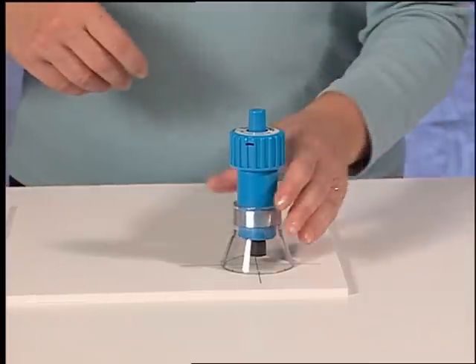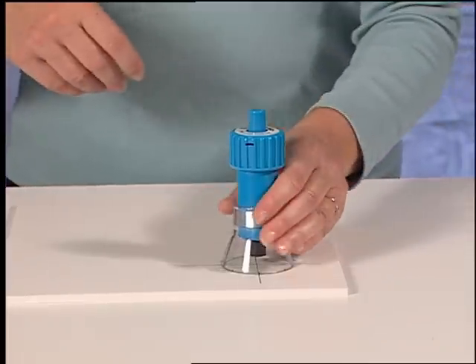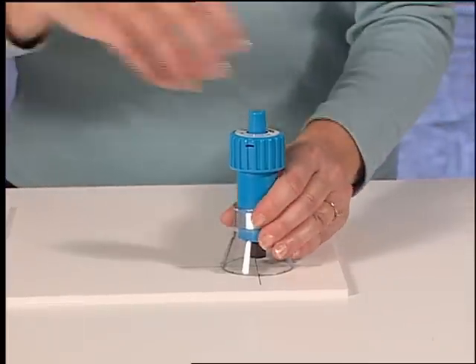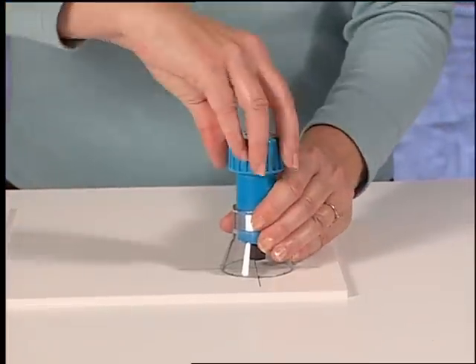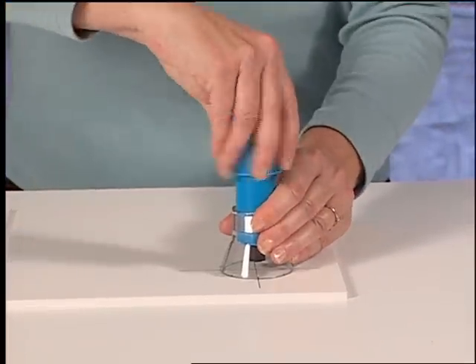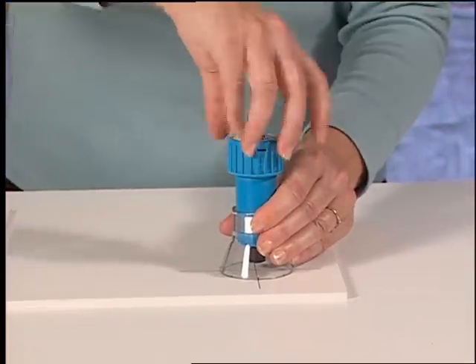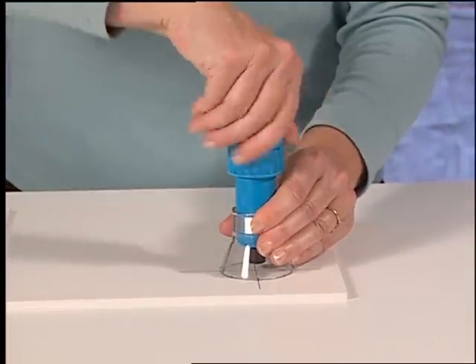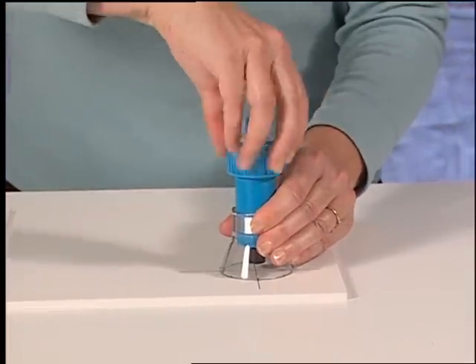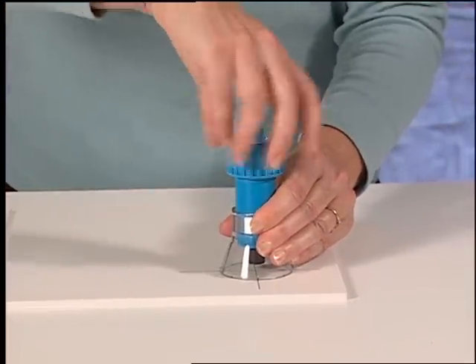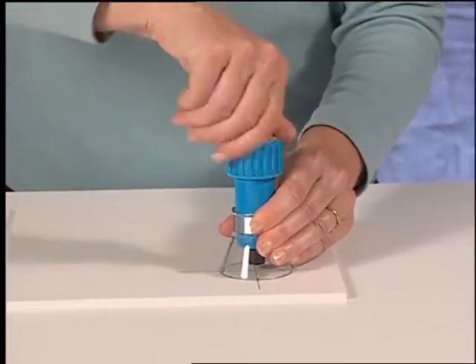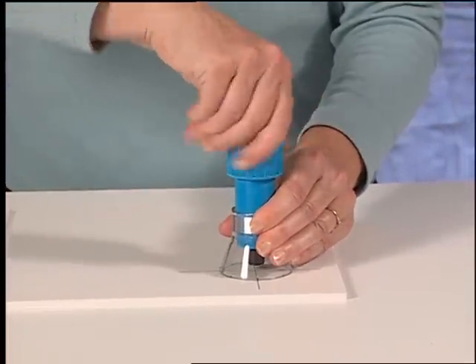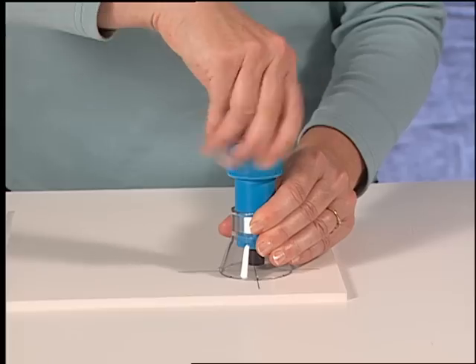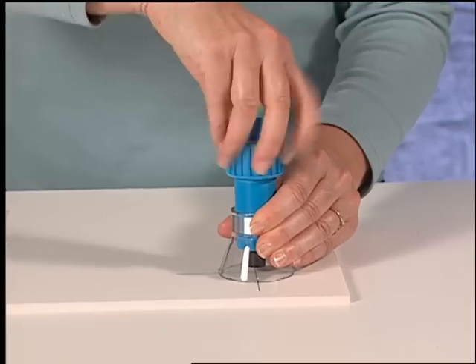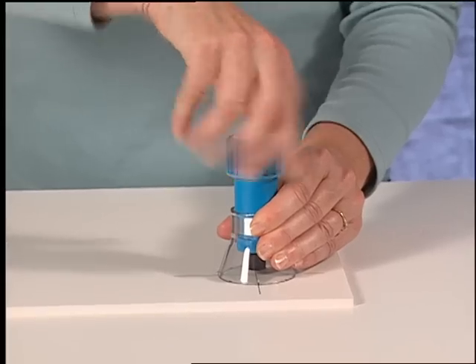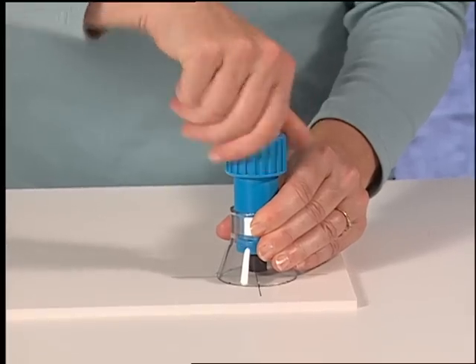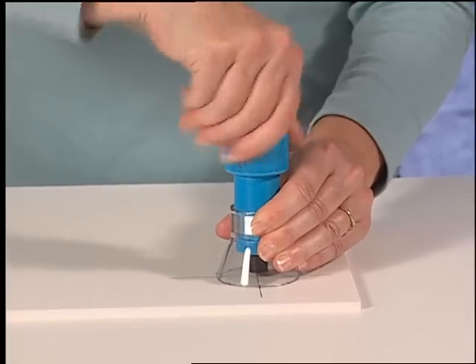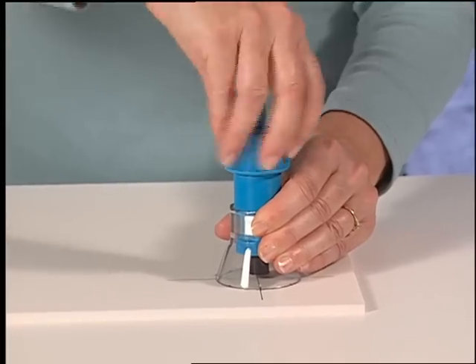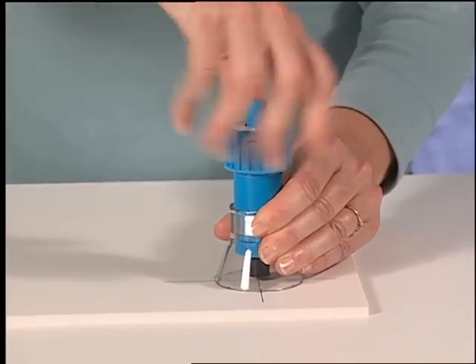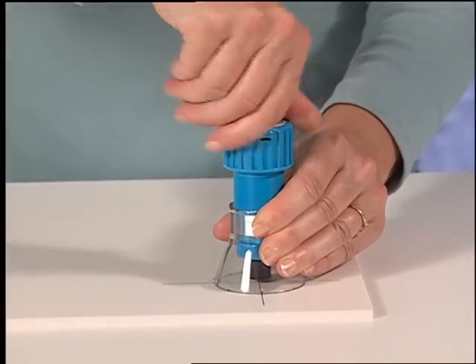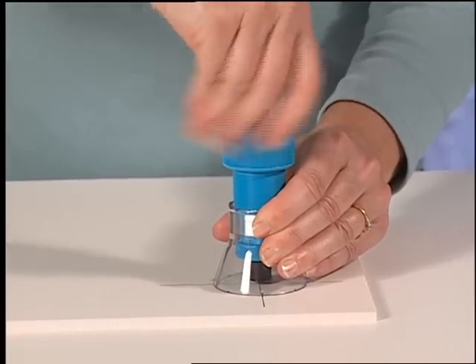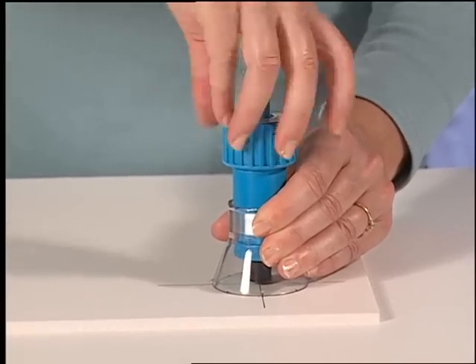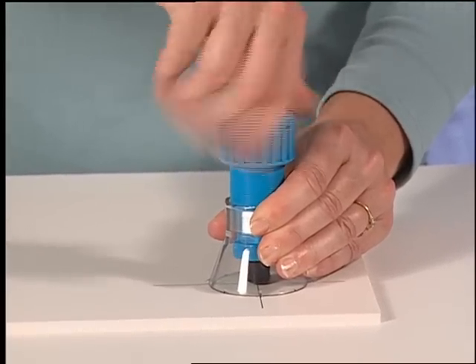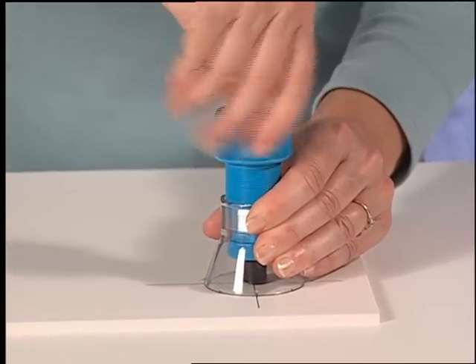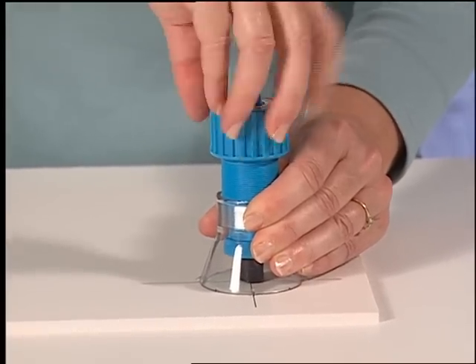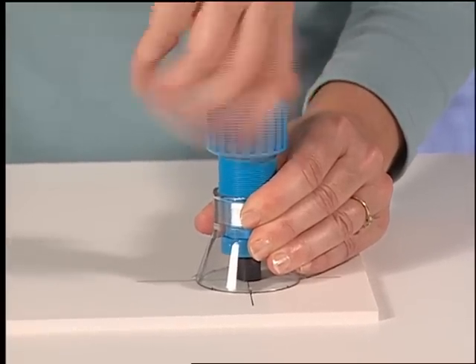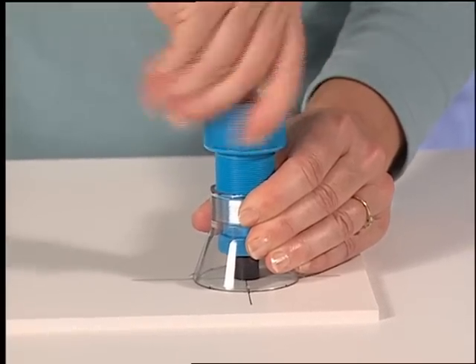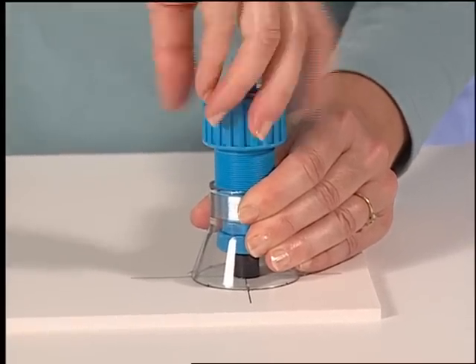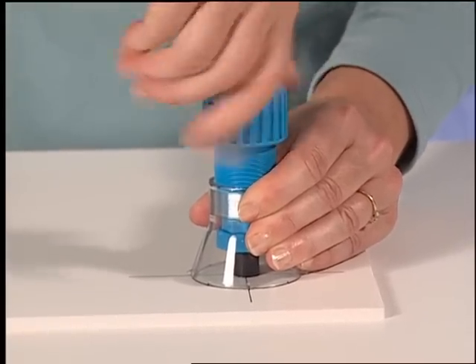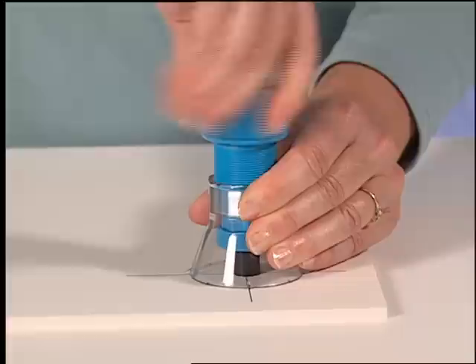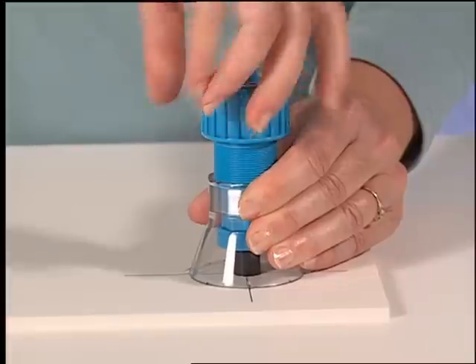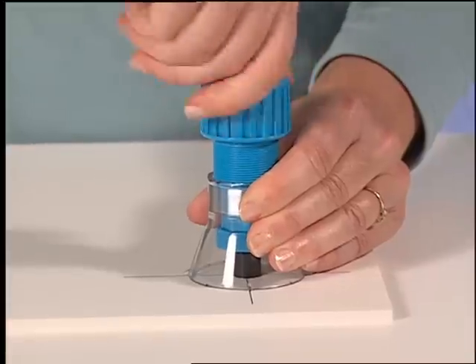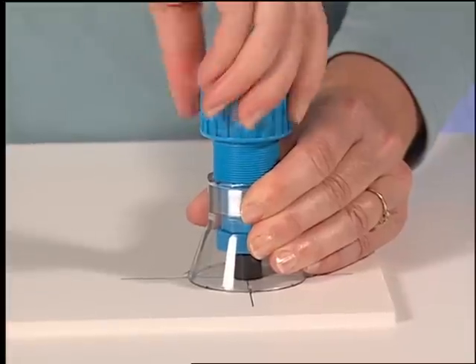To drill the hole, firmly hold the base with one hand and with the other, twist the knob until the drill cuts its way through the foam board and slightly into the scrap foam board underneath.